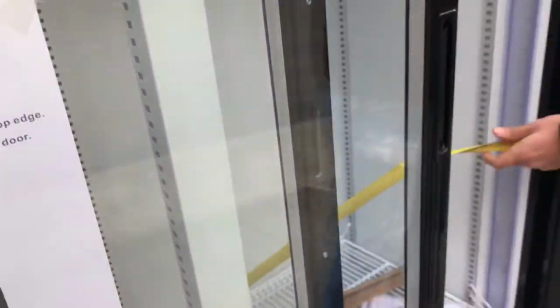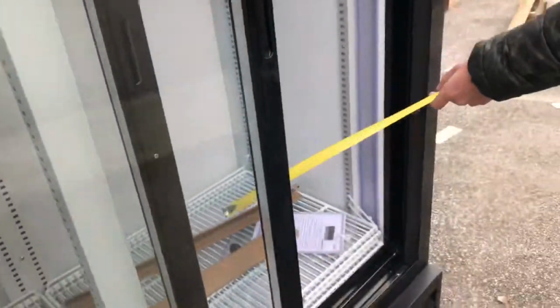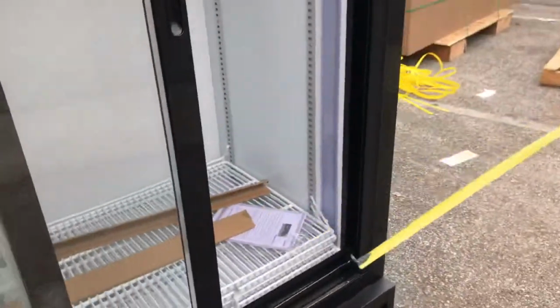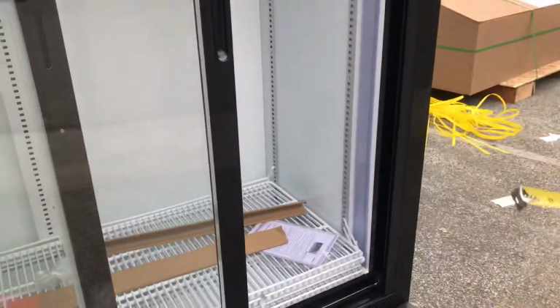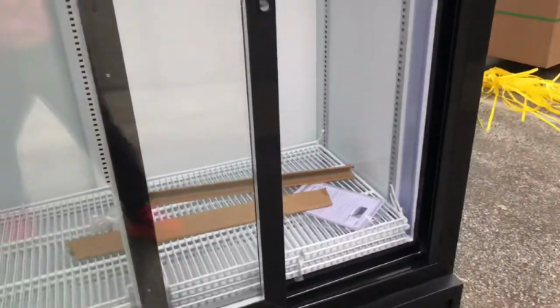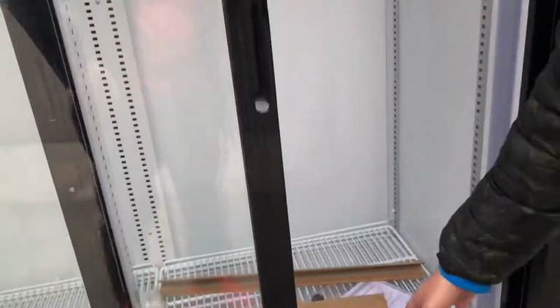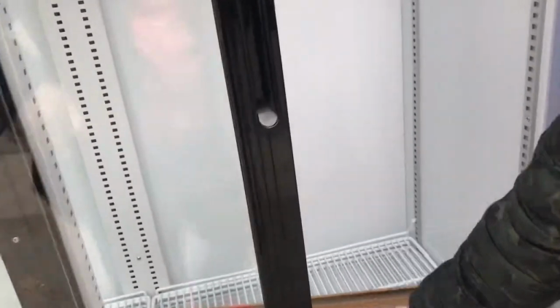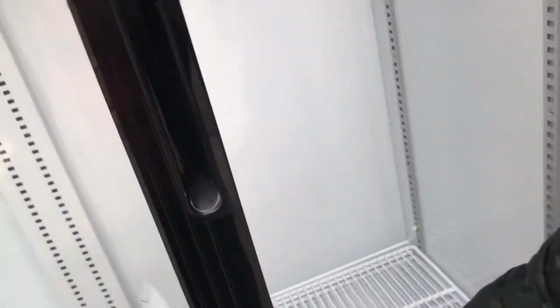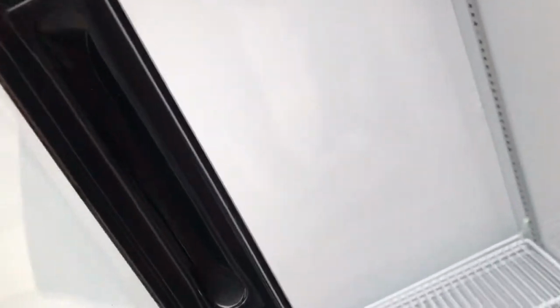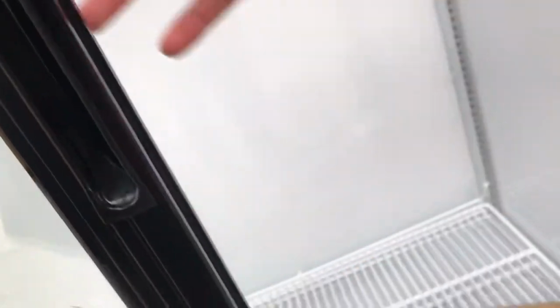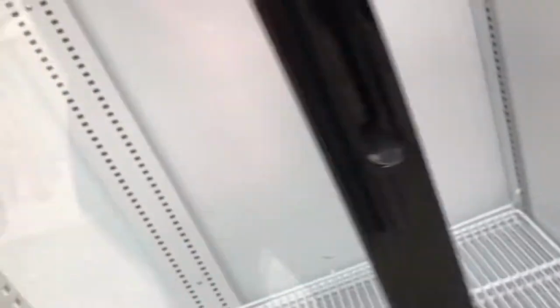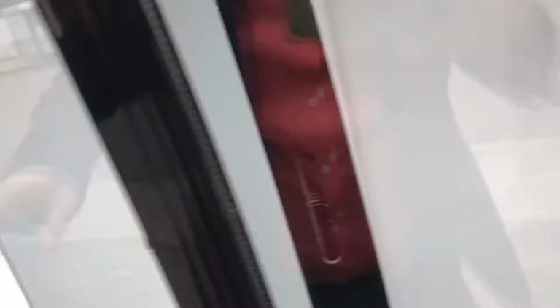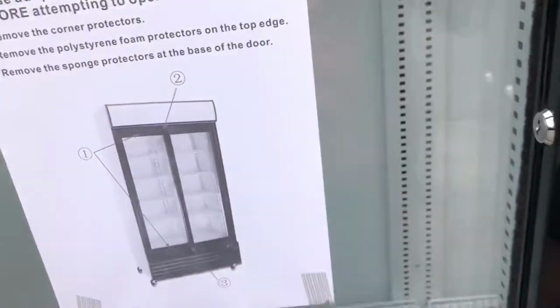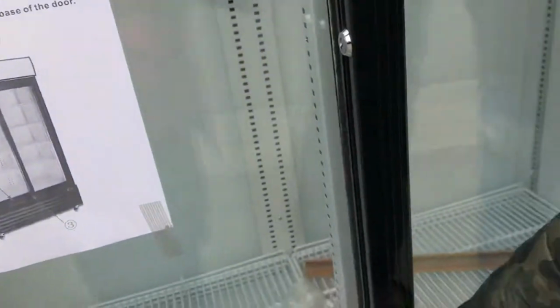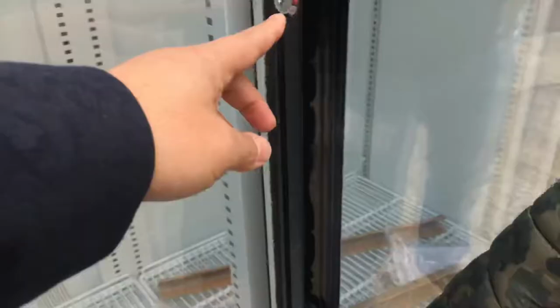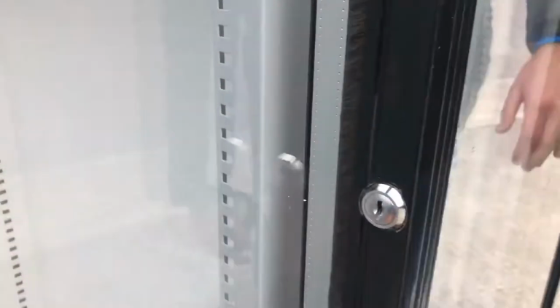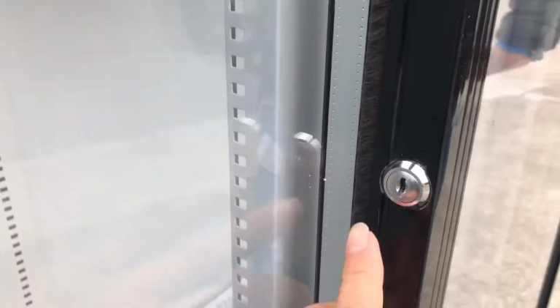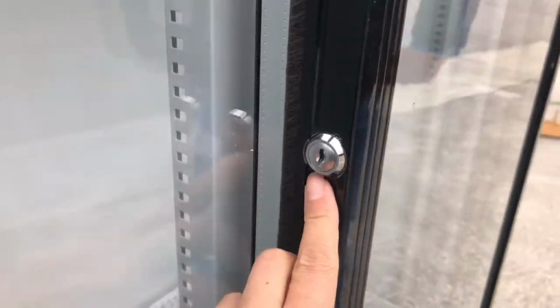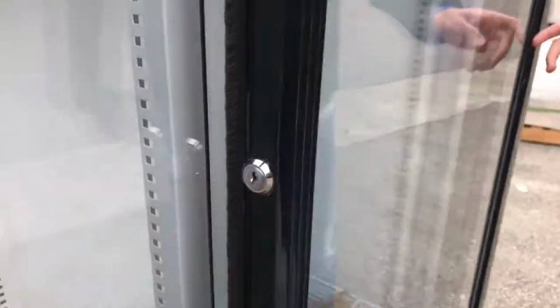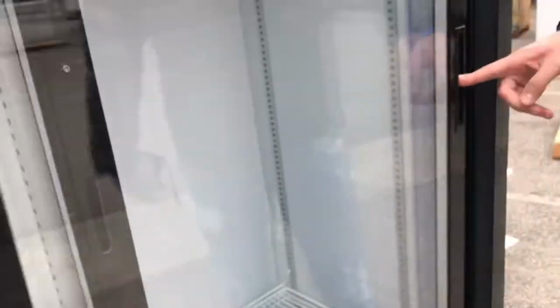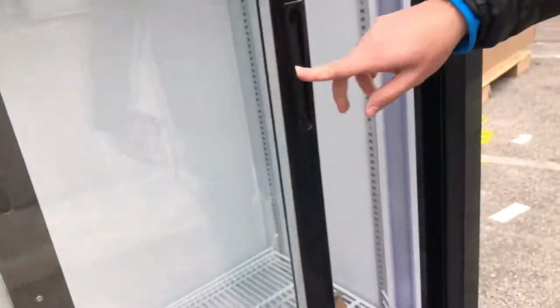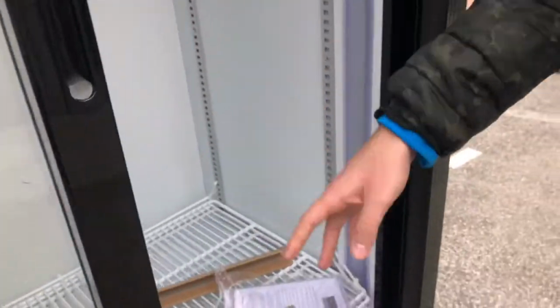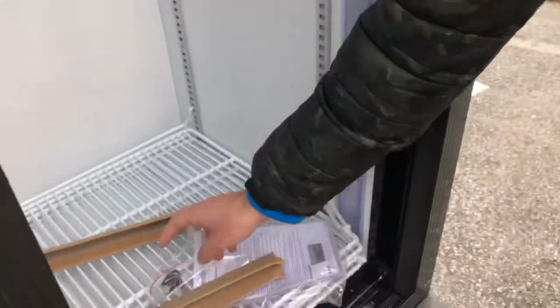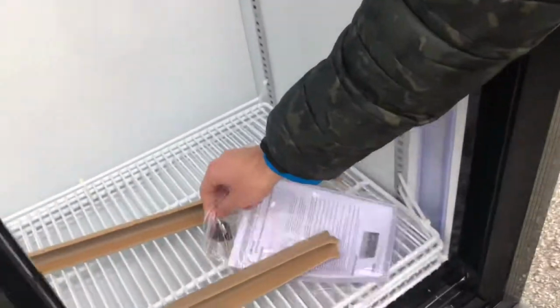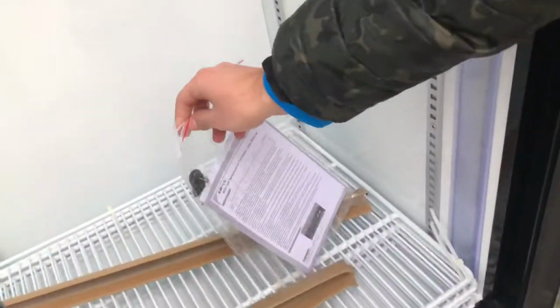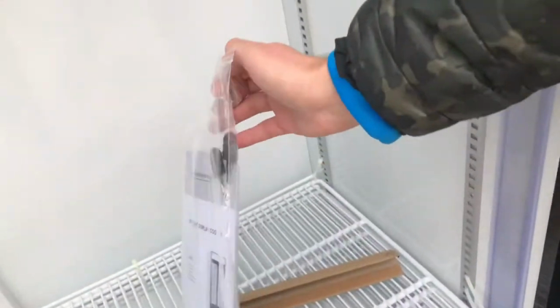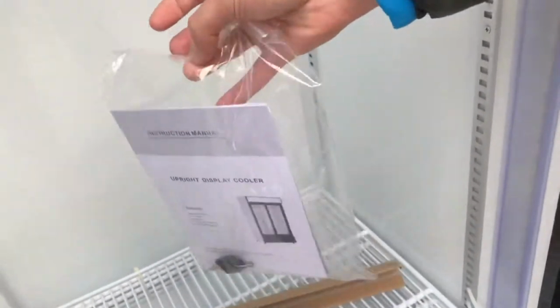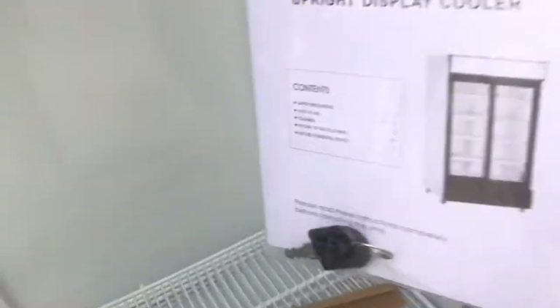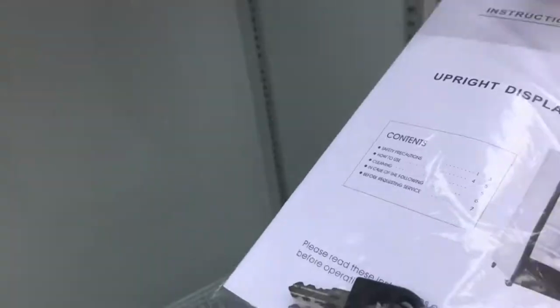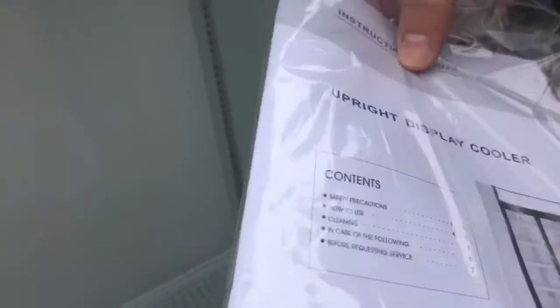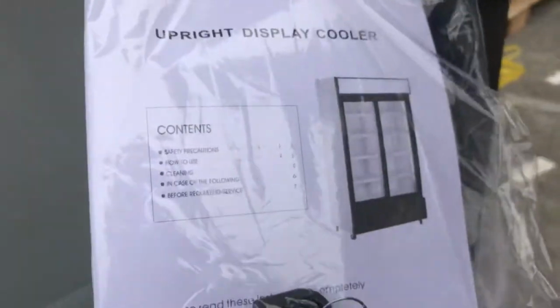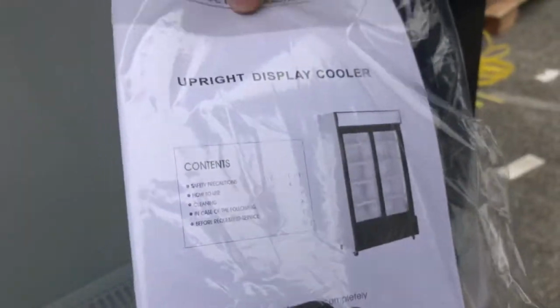These doors also have locks on them, so you will be provided with the keys. You can lock them on the side — the locks are right there. It also comes with an instruction book, so if you need any information on how to start it up, all the information will be in there.